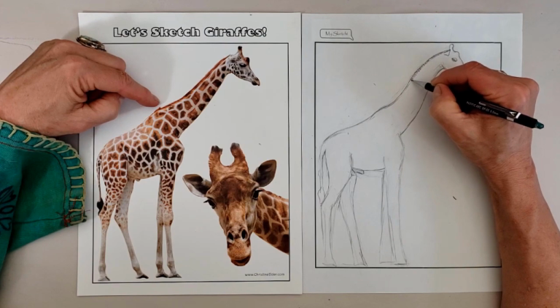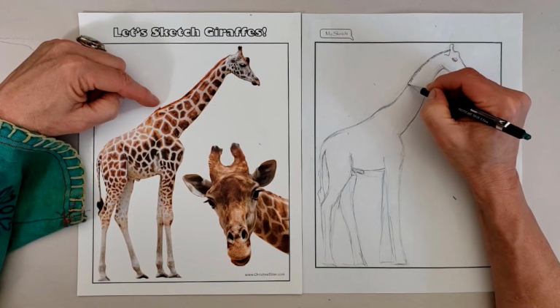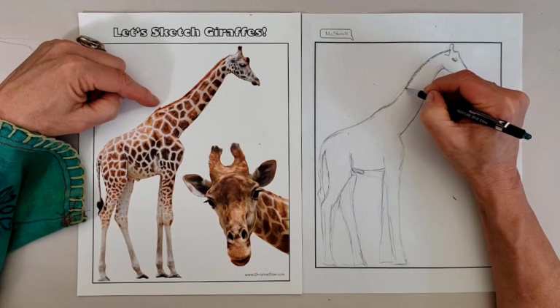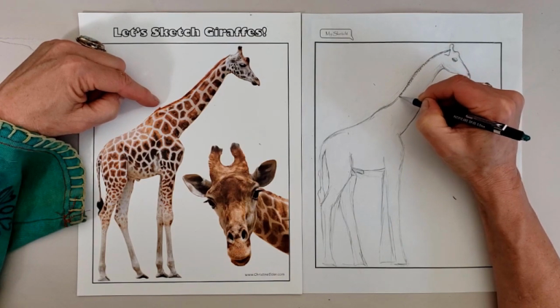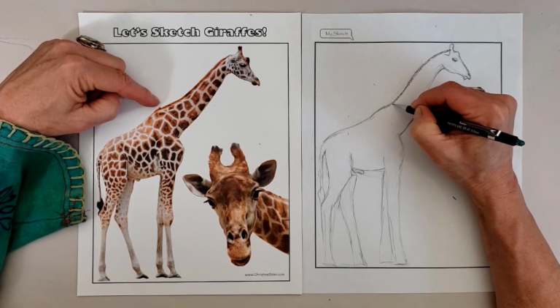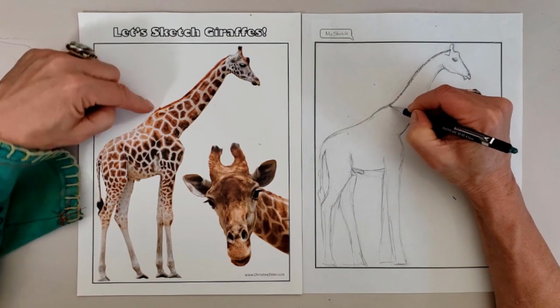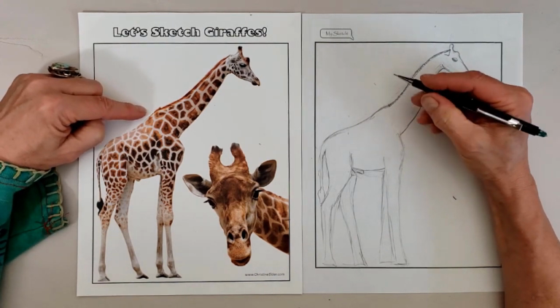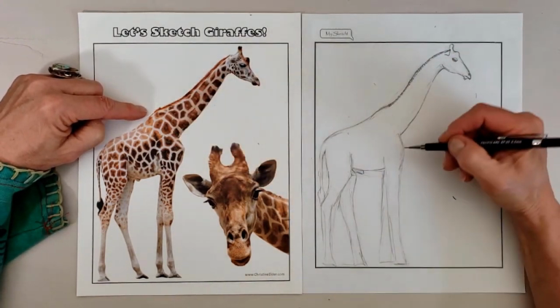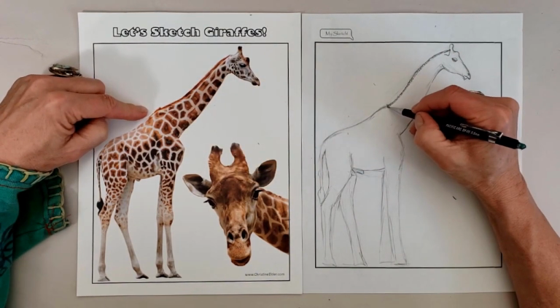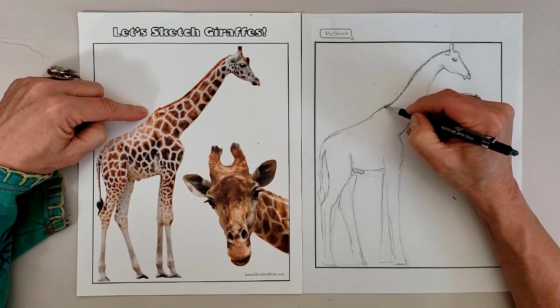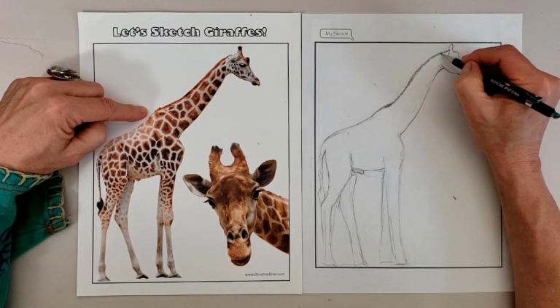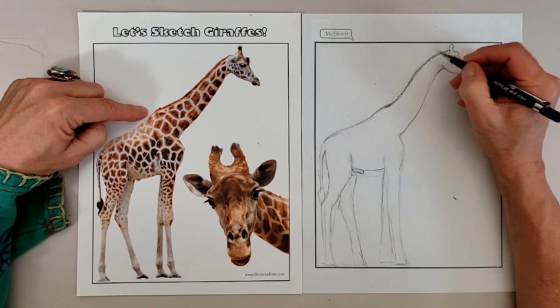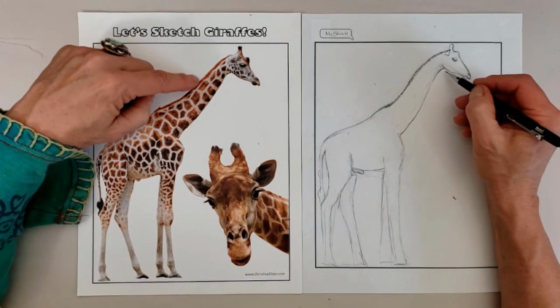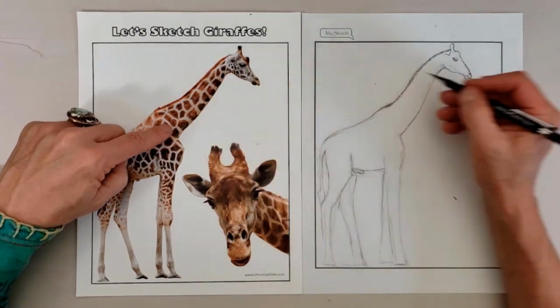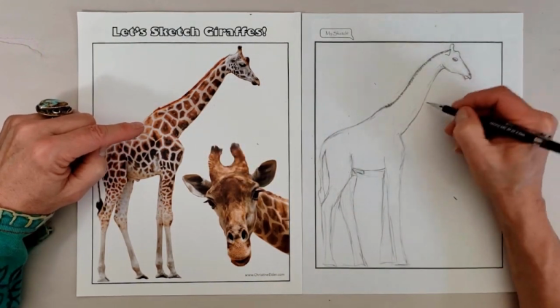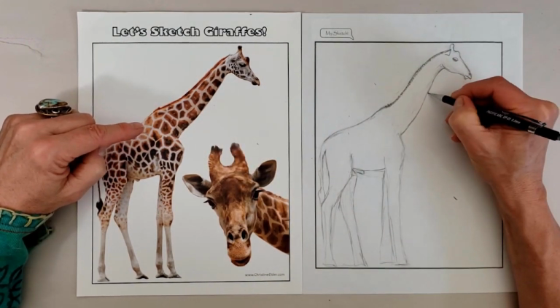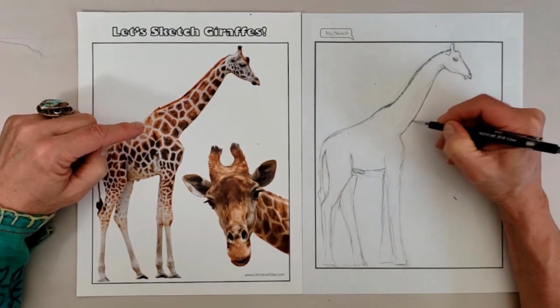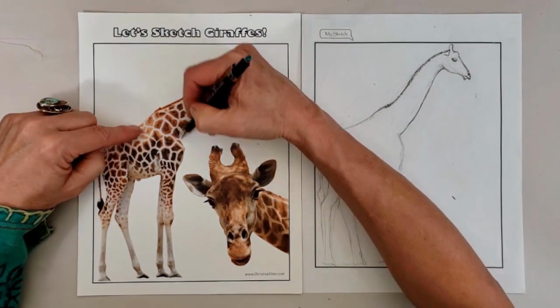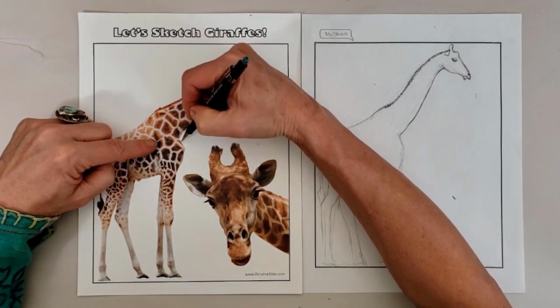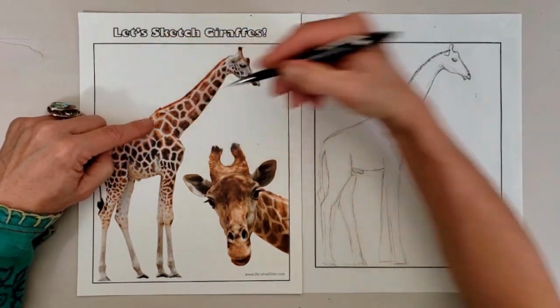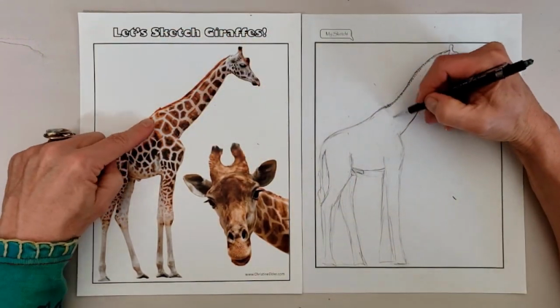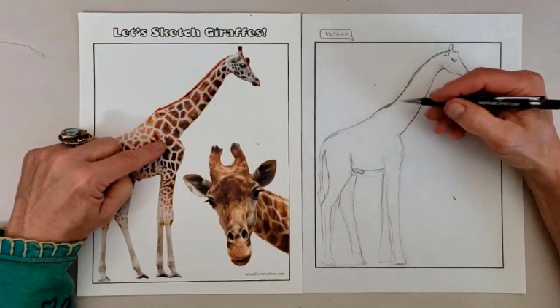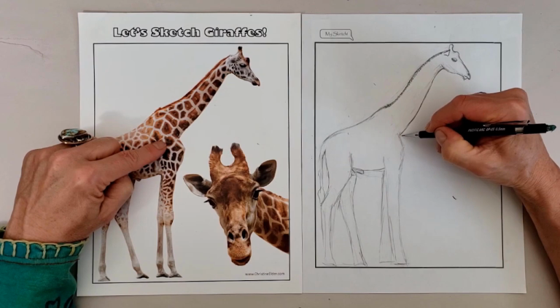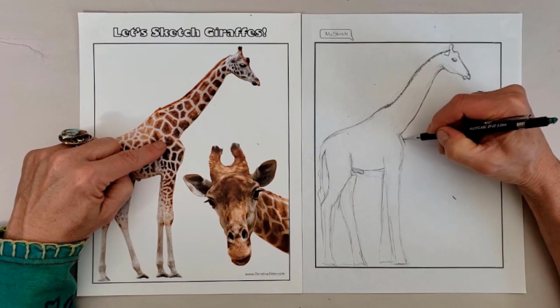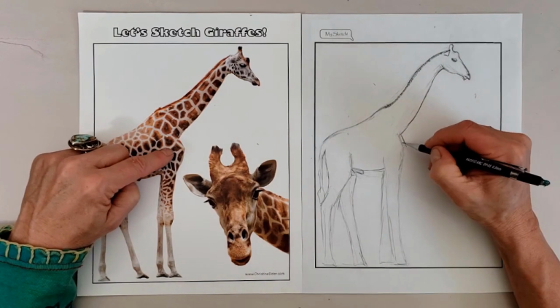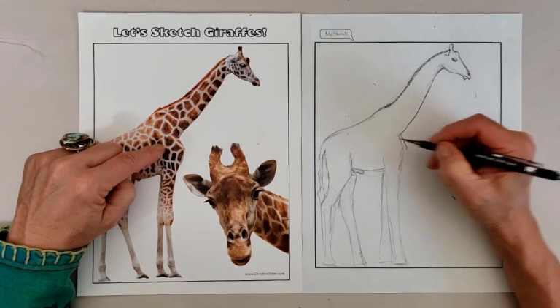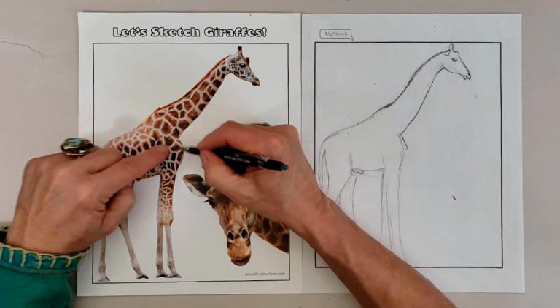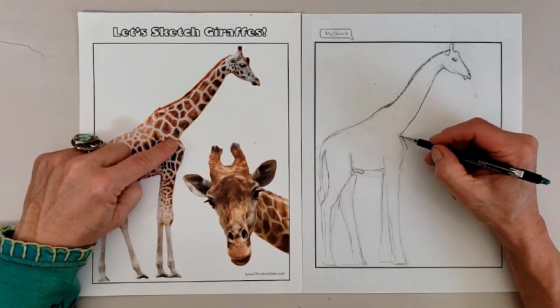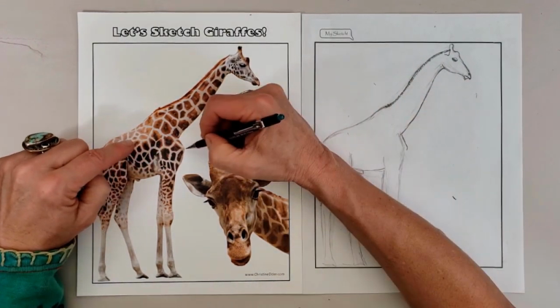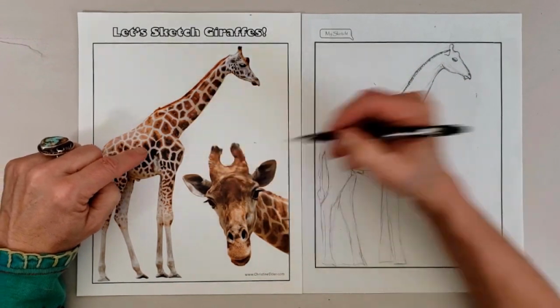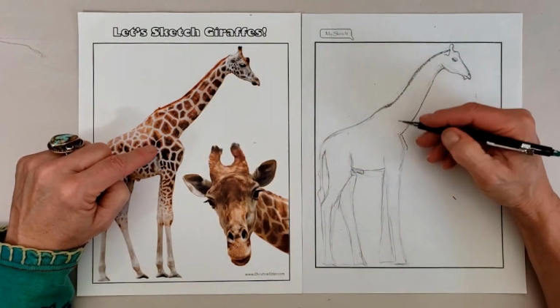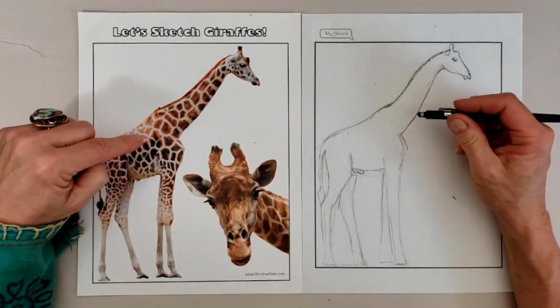Their tongue is long, strong, and nimble, helping them to reach the most inaccessible leaves. Their coat is thick and tough, protecting them from the sharp spines of trees and the long claws of predators.